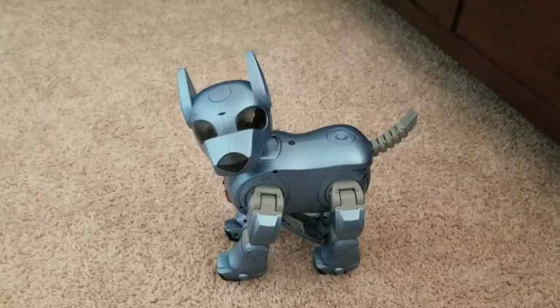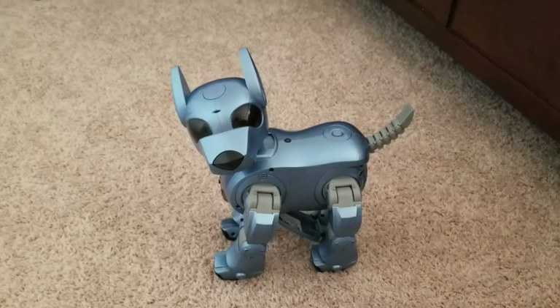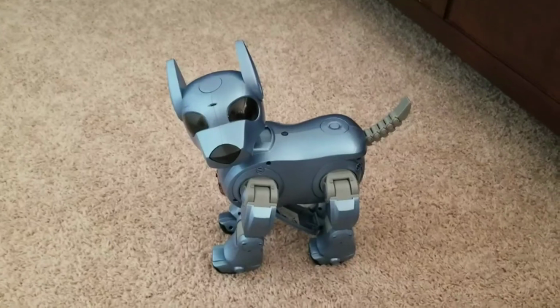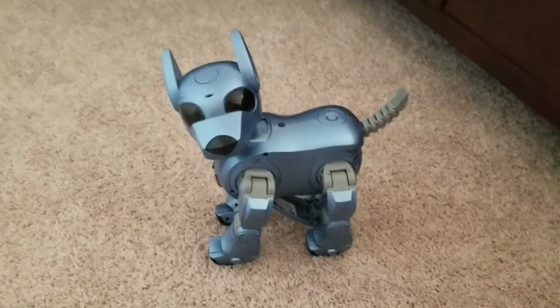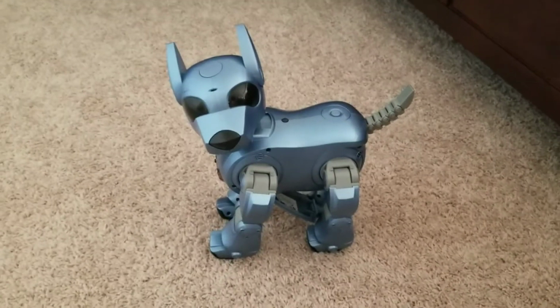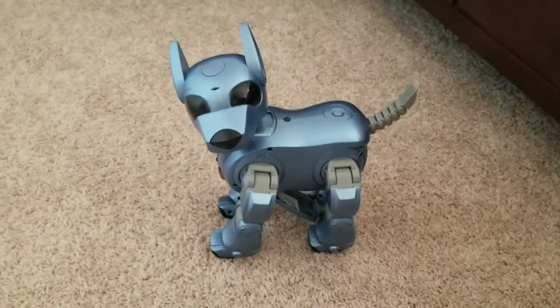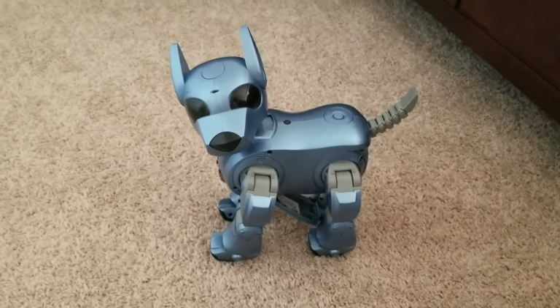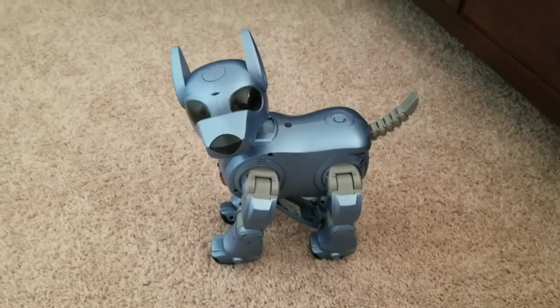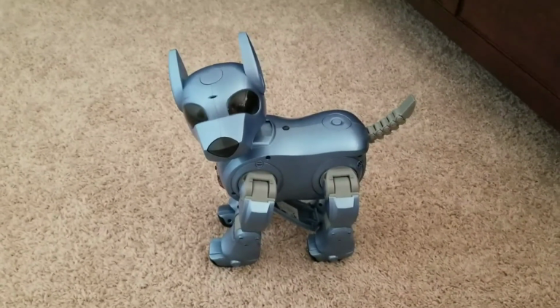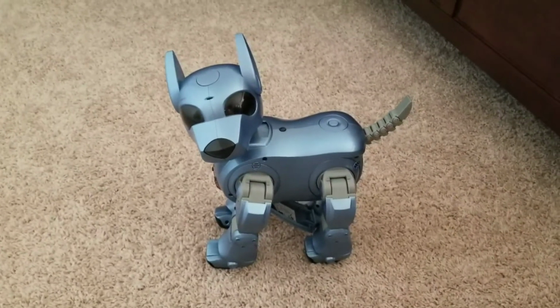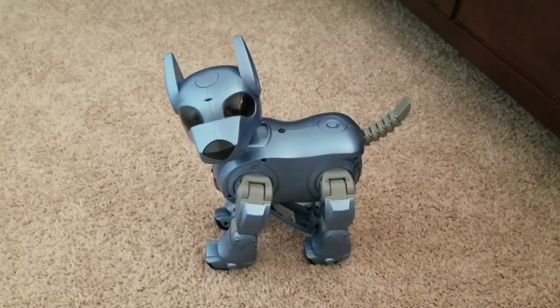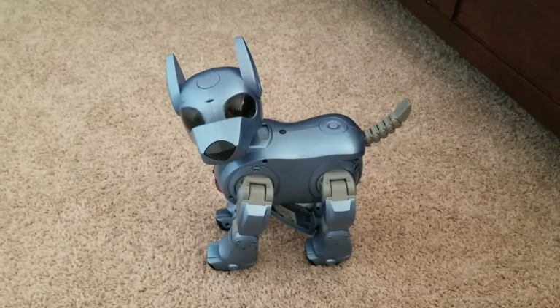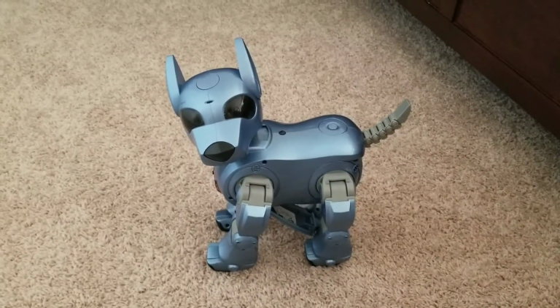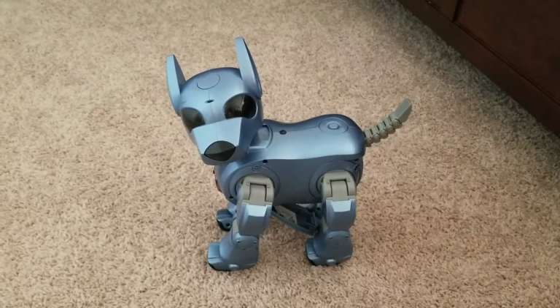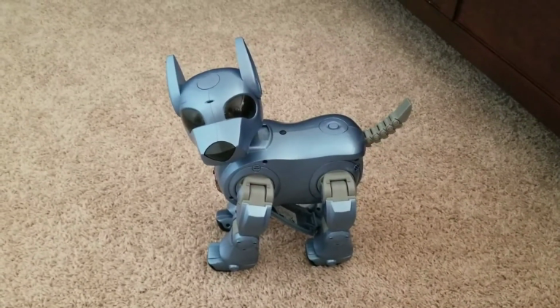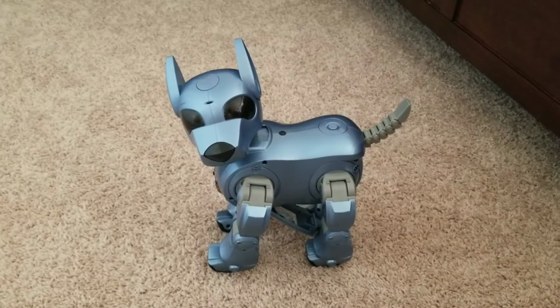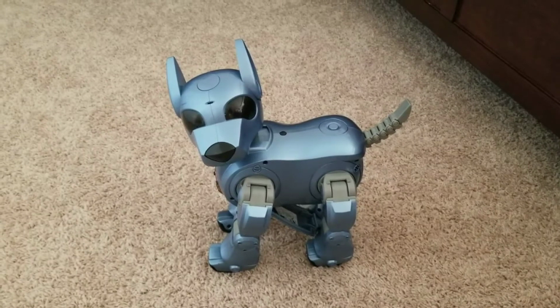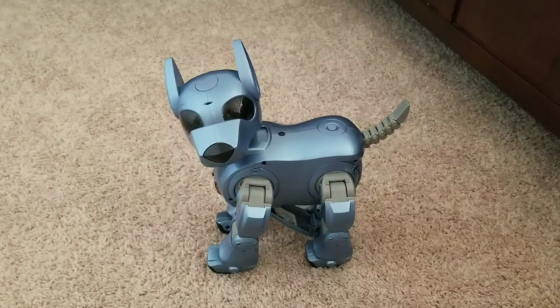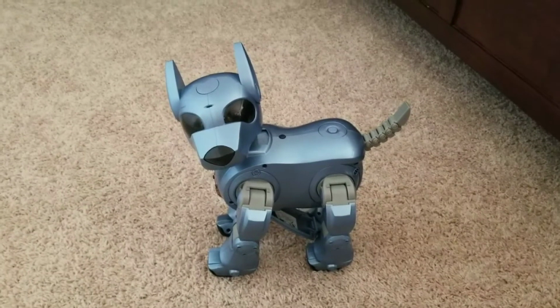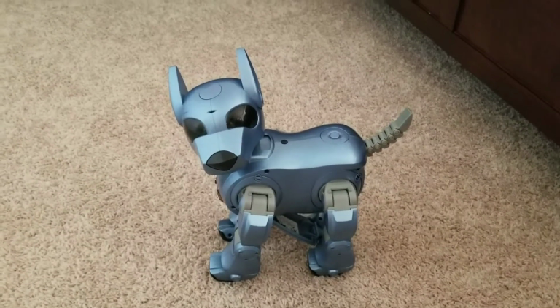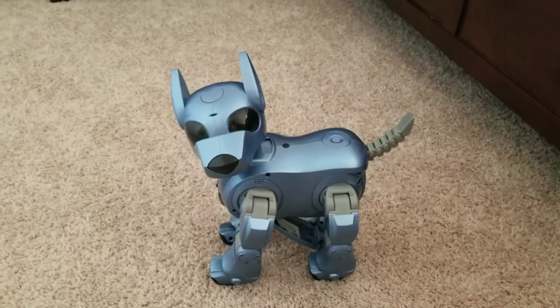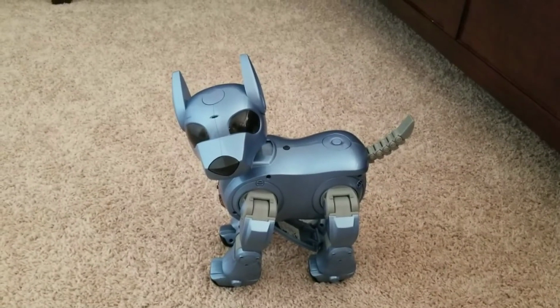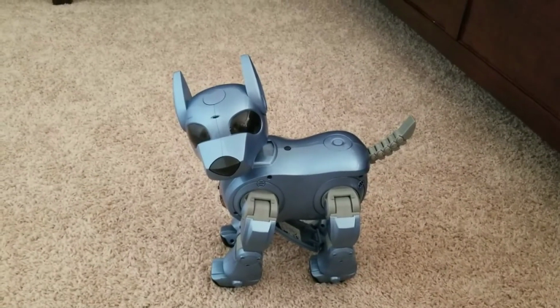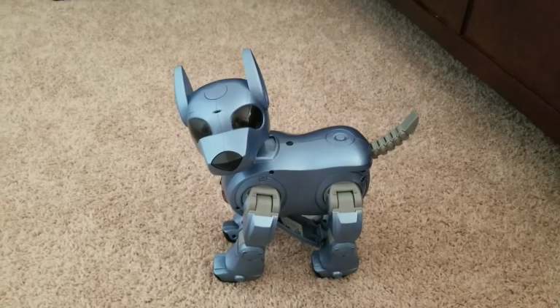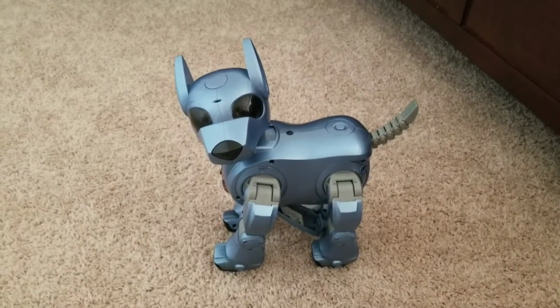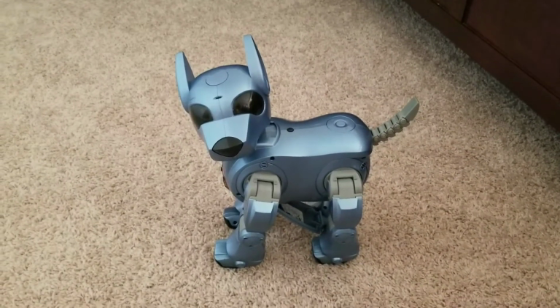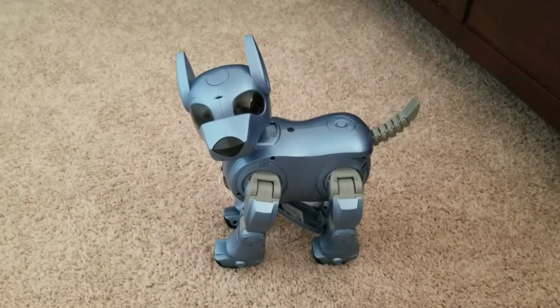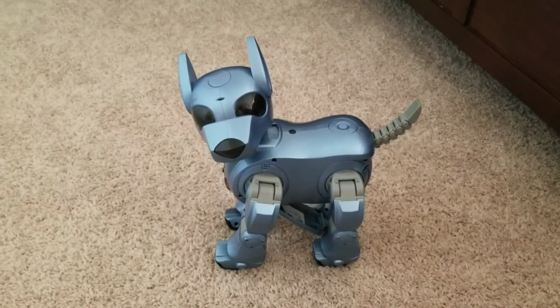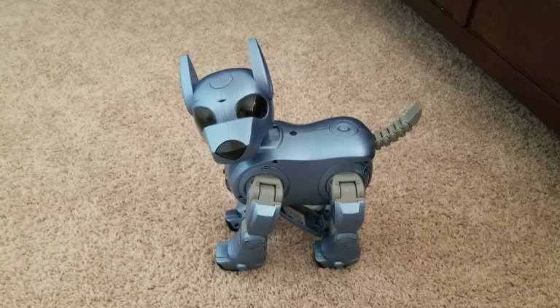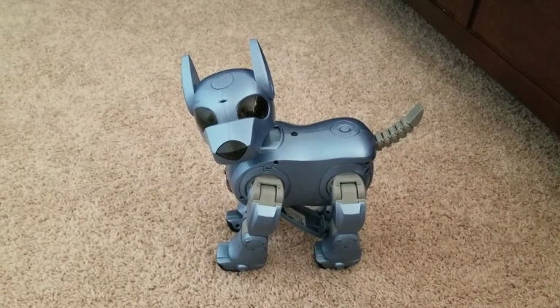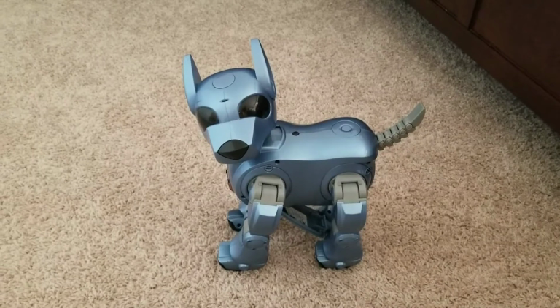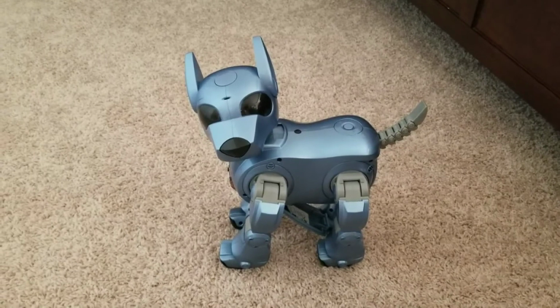Hi guys, this is Einfire again. Now that I'm done with the unboxing, I'm going to try to test this thing to see if it has any issues, because these are old robots and sometimes you don't really know what's going on.